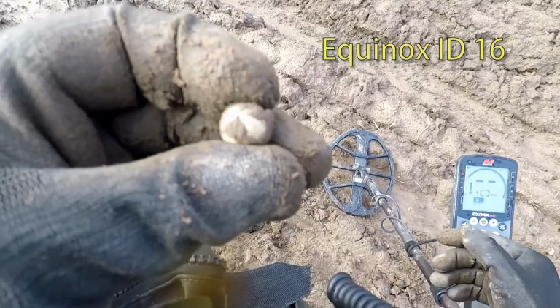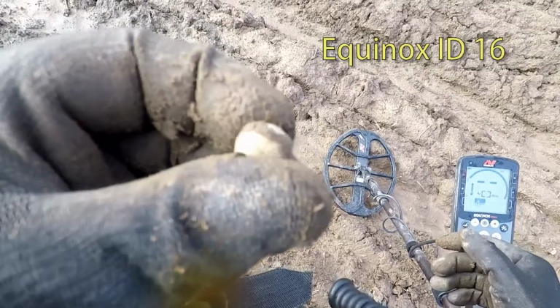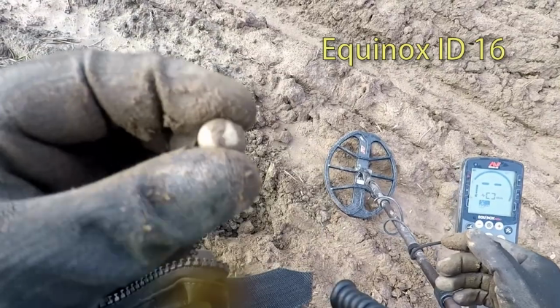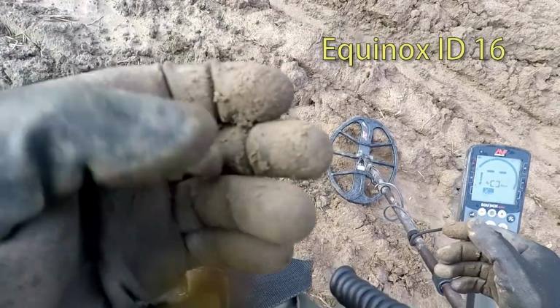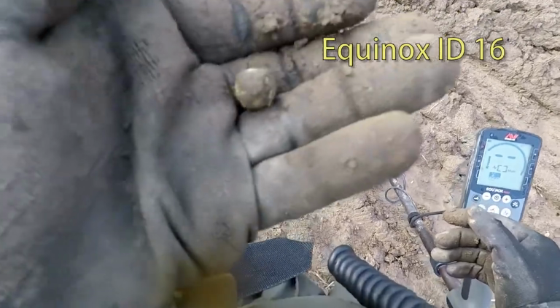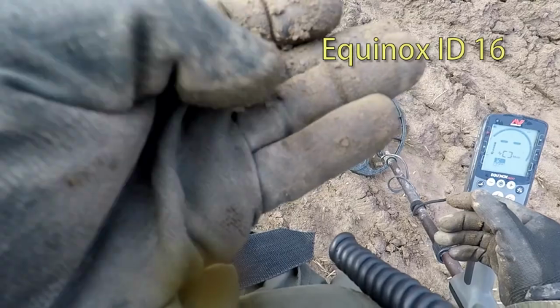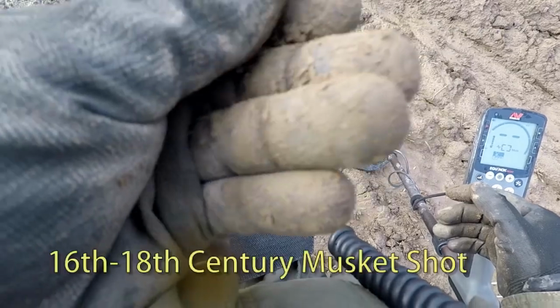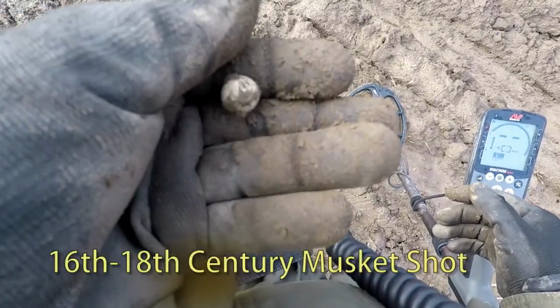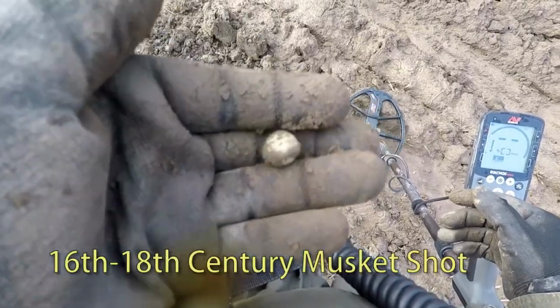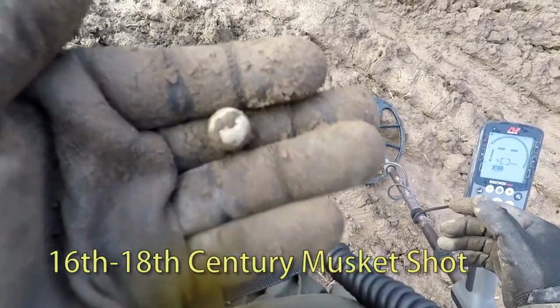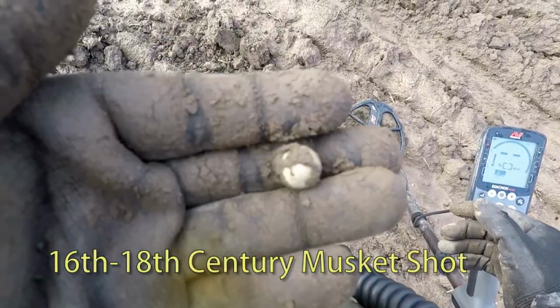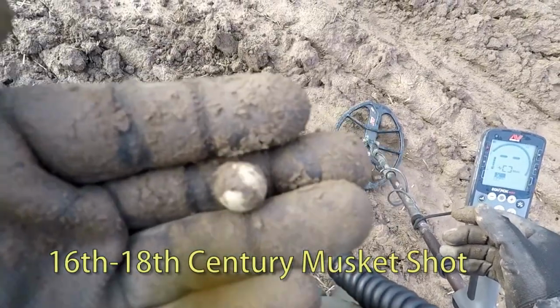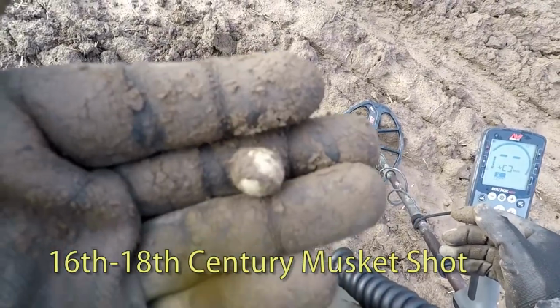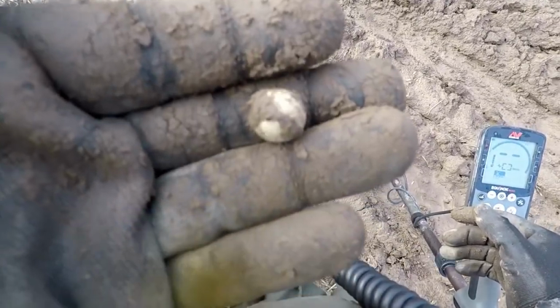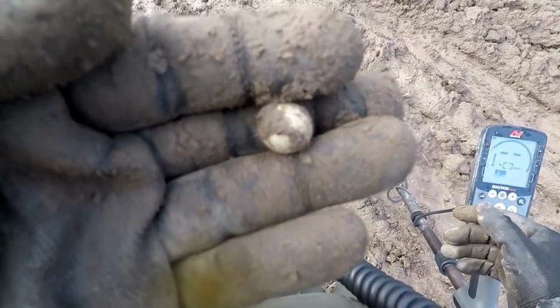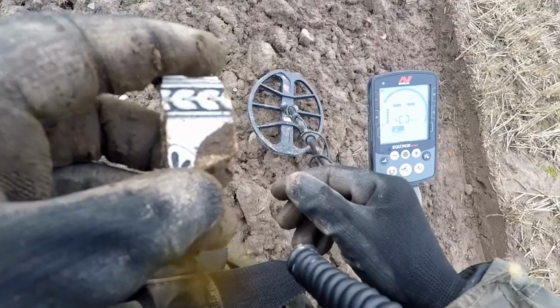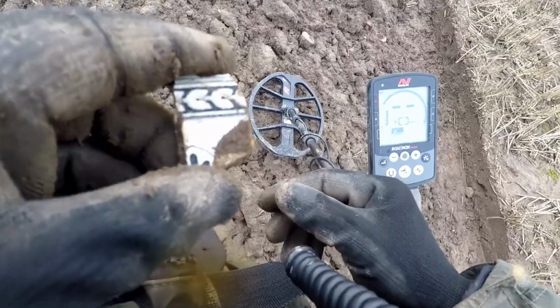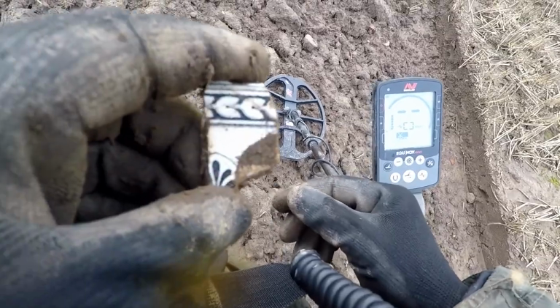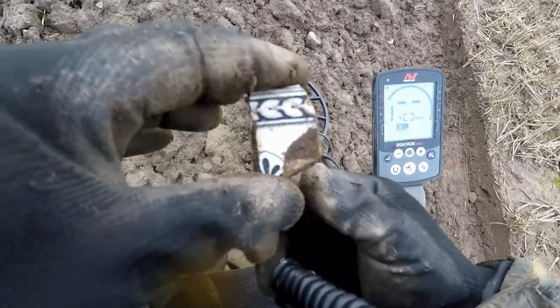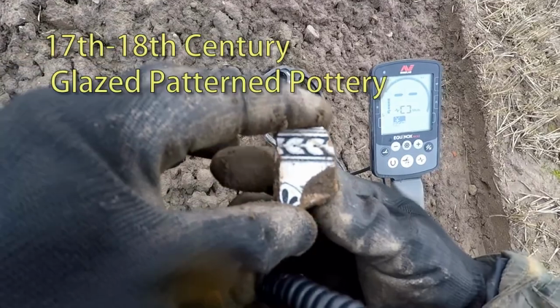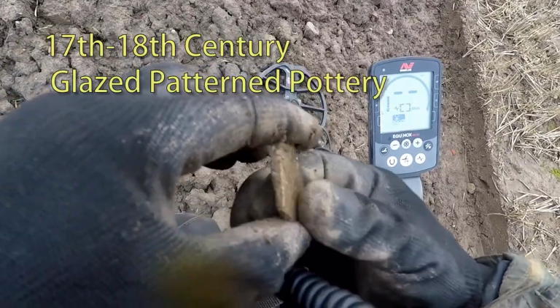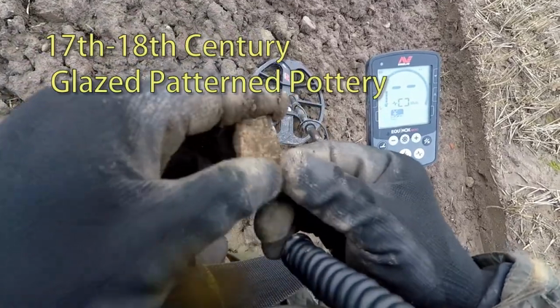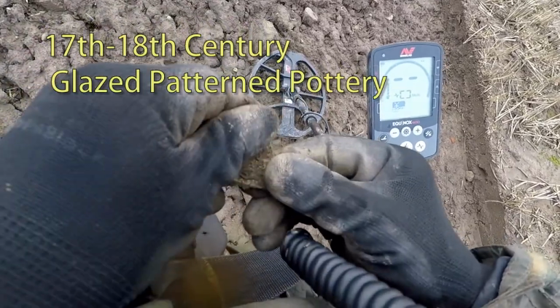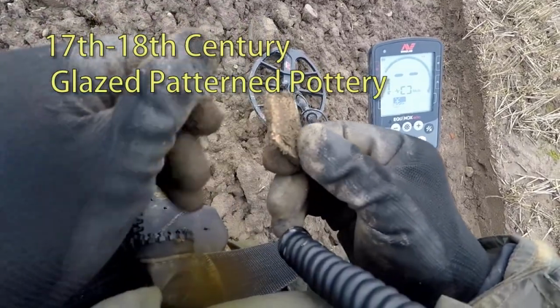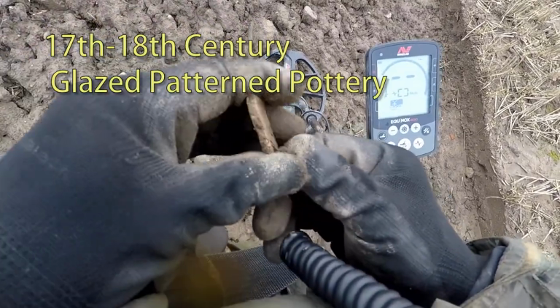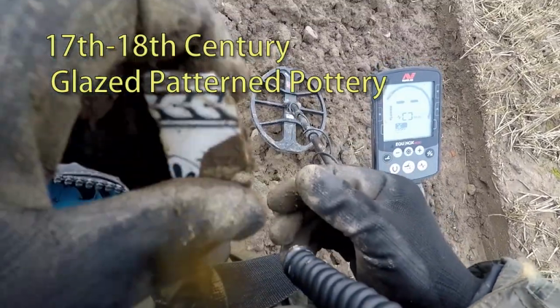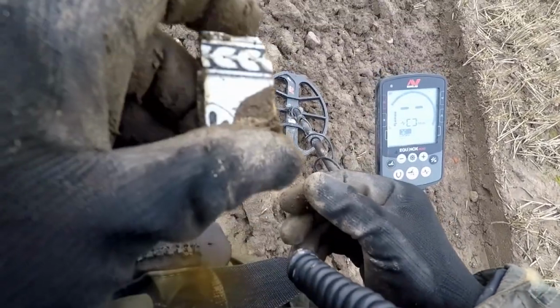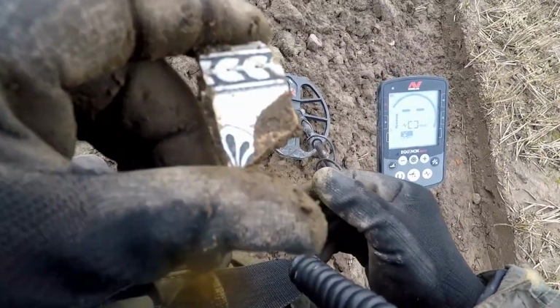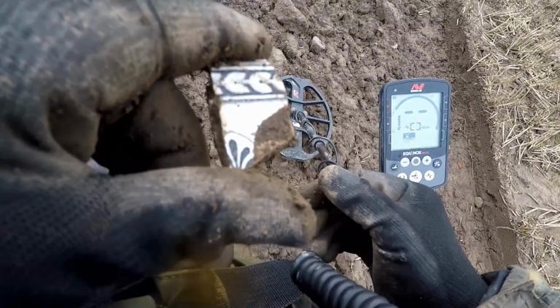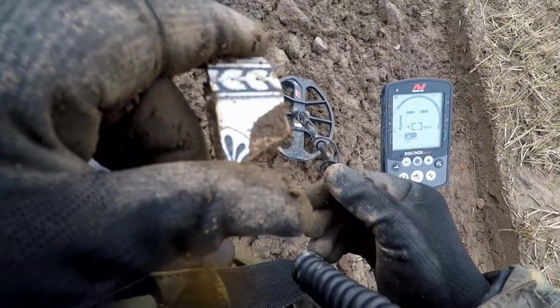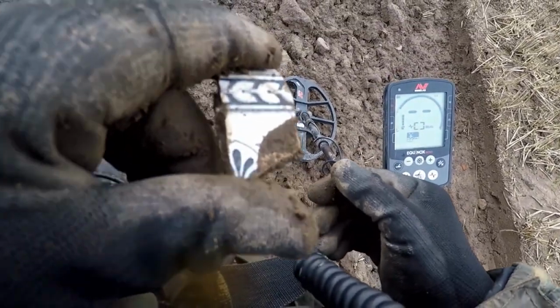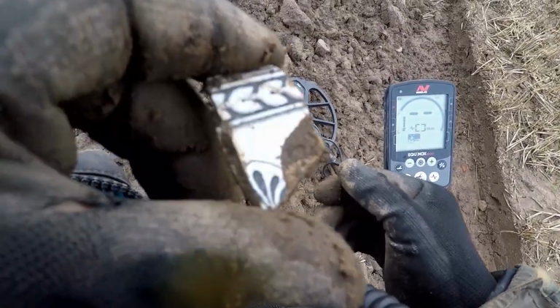A musket shot's come out of there. Medium range I should imagine. It's on one side. Still not sure what the age of that is, but it's going to be 17th century.